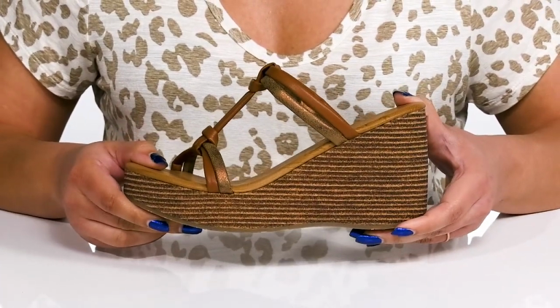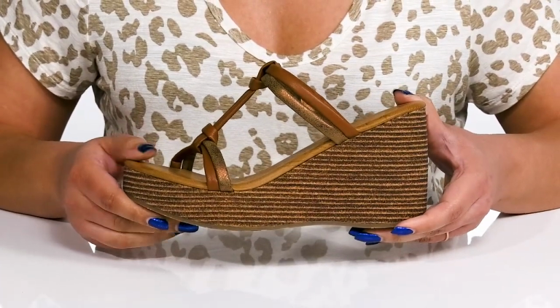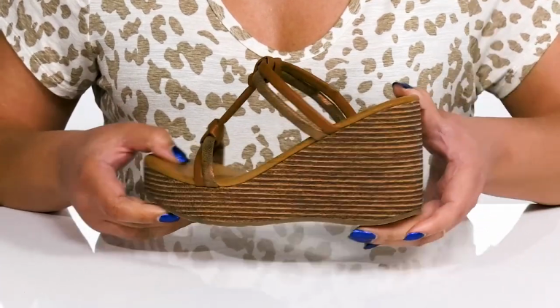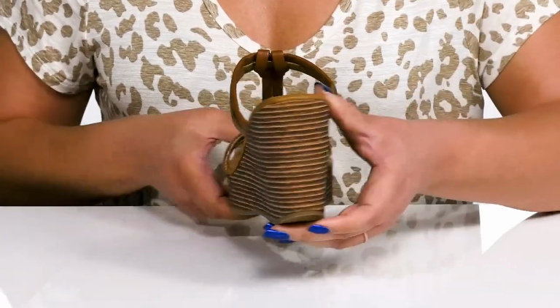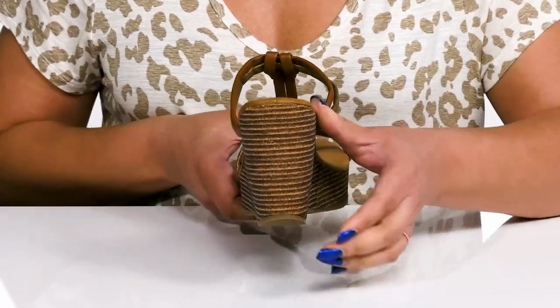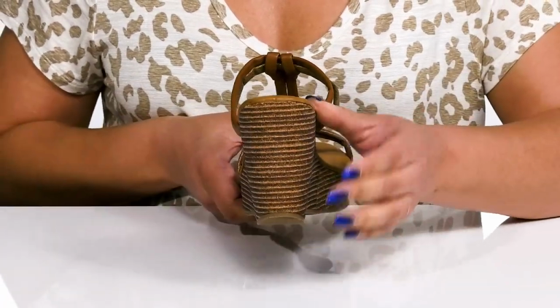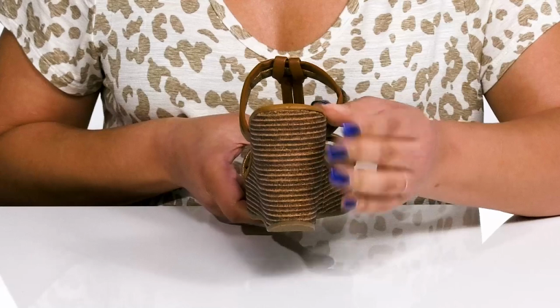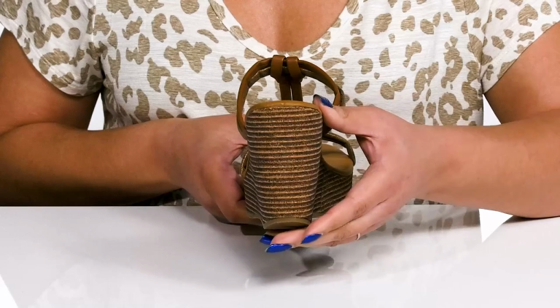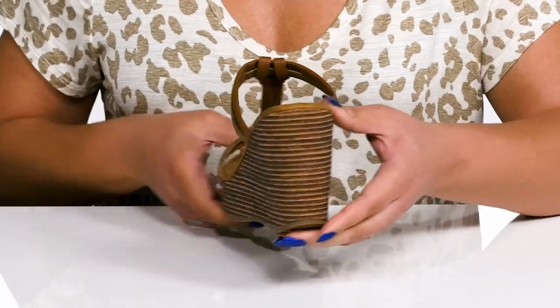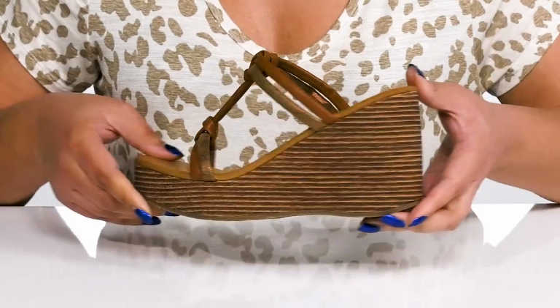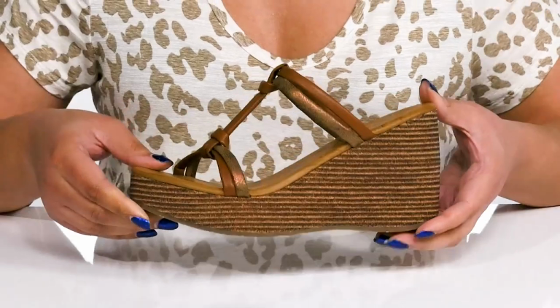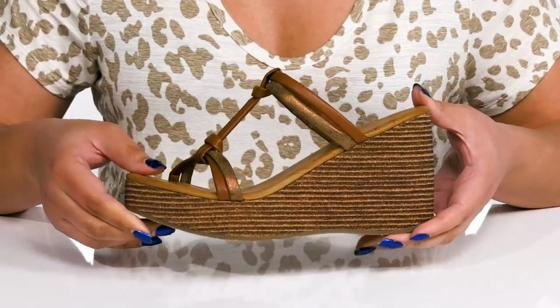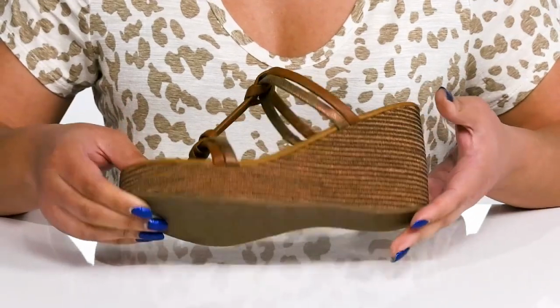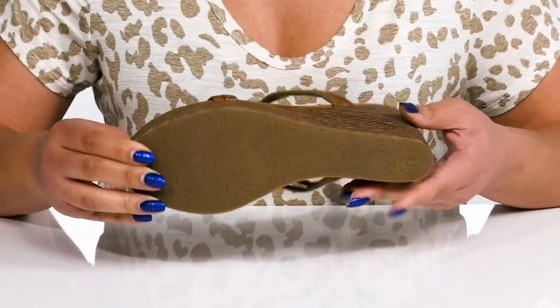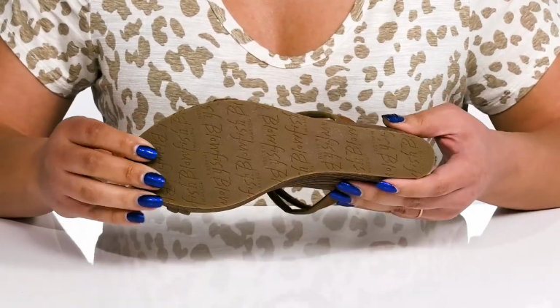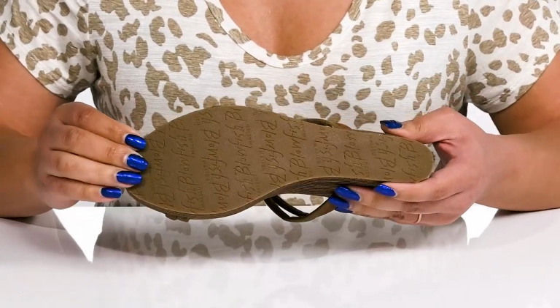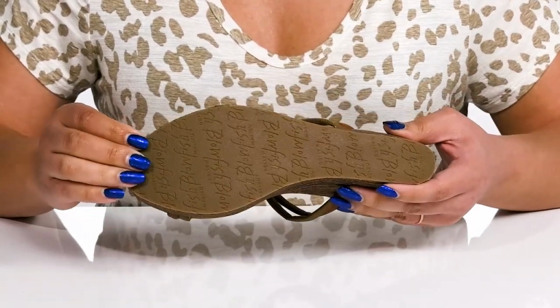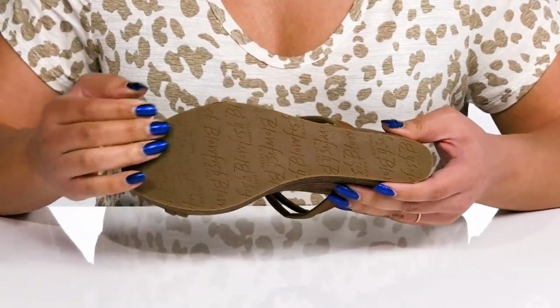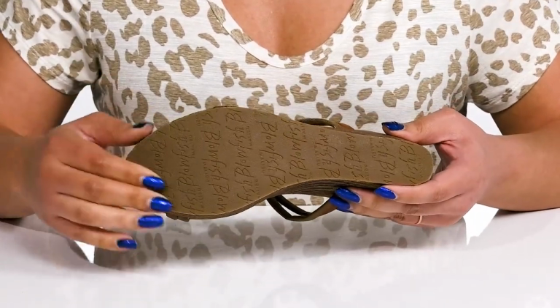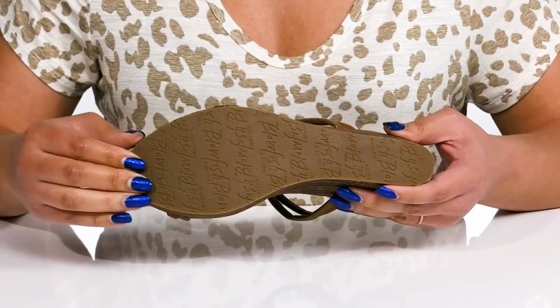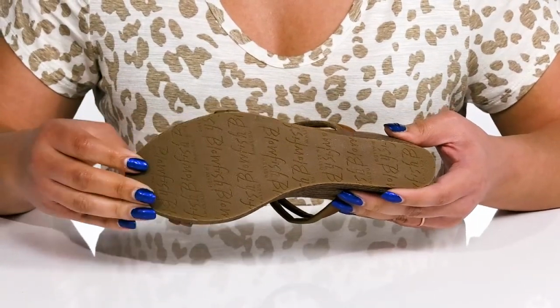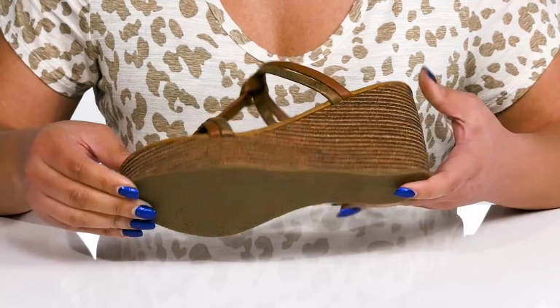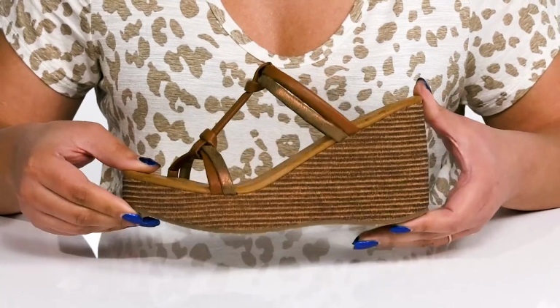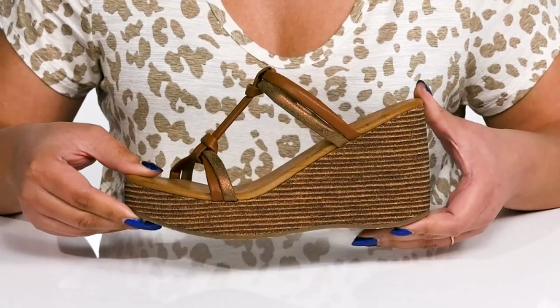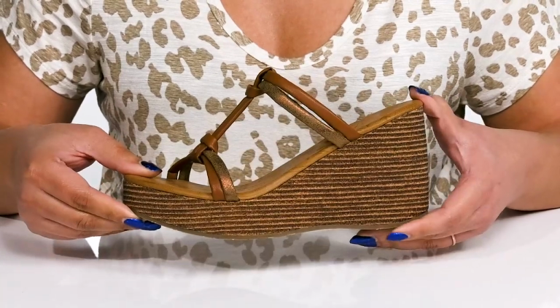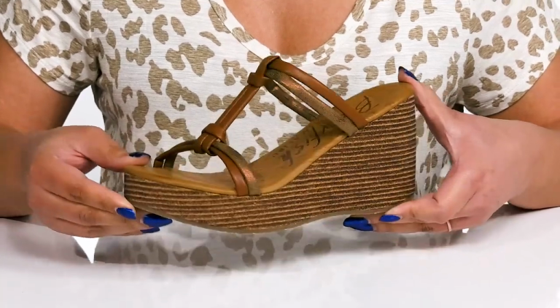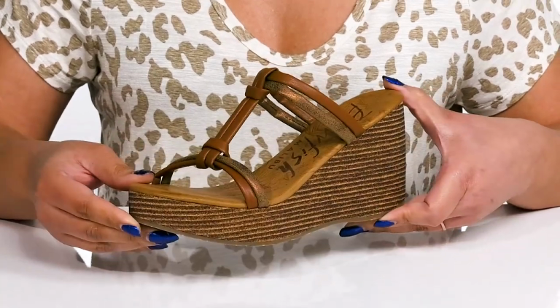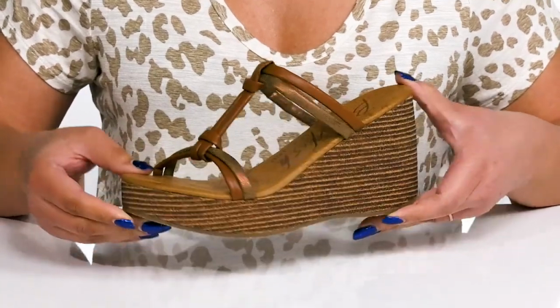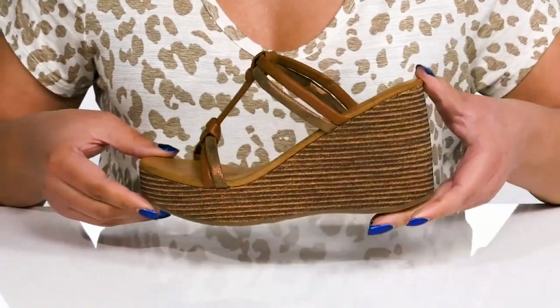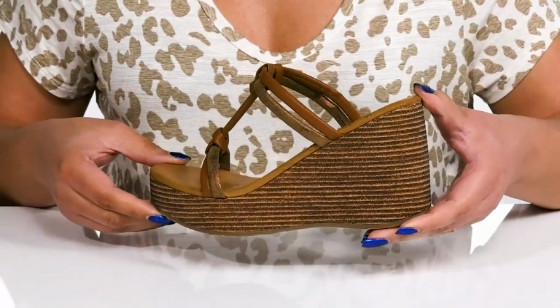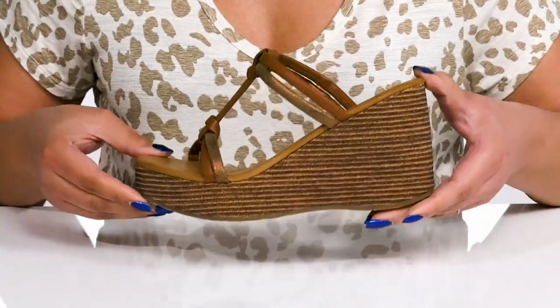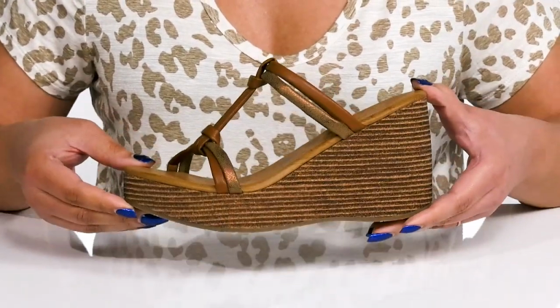You'll get about a four inch boost in height from the stacked heel. It's all on top of a durable synthetic outsole that has a grippy logo tread for traction. Slip into these with a cute sundress.